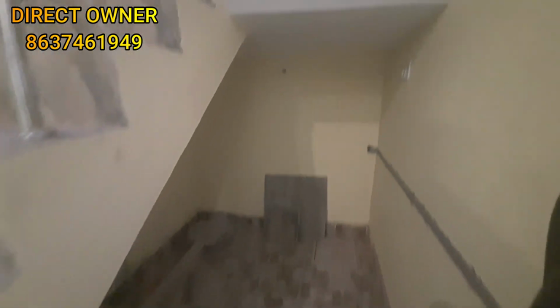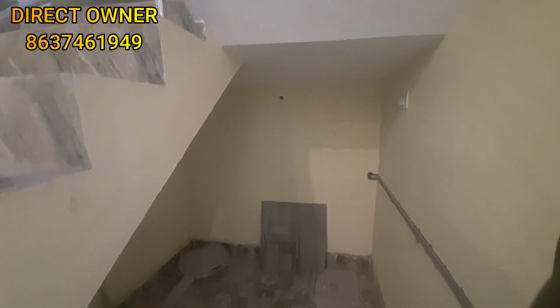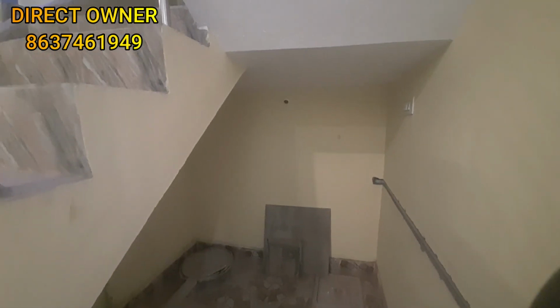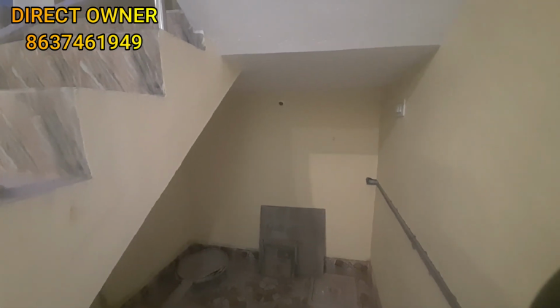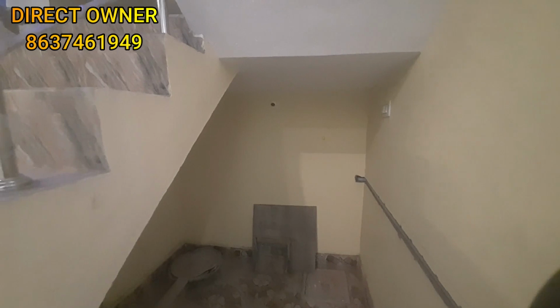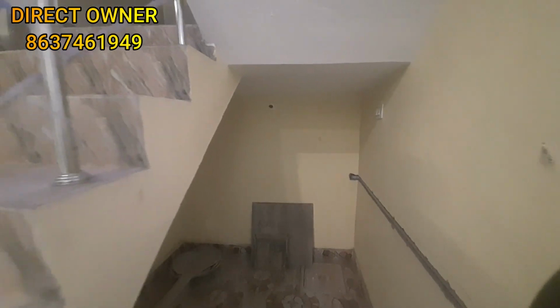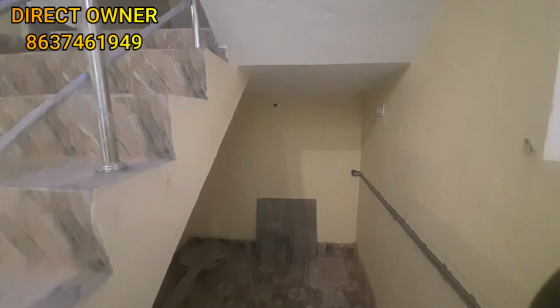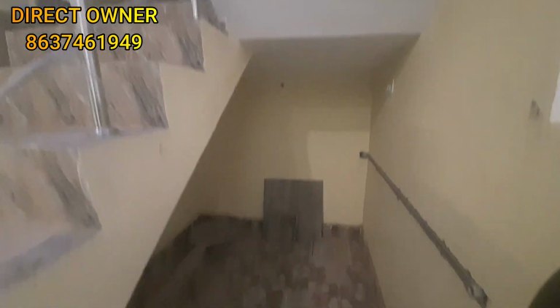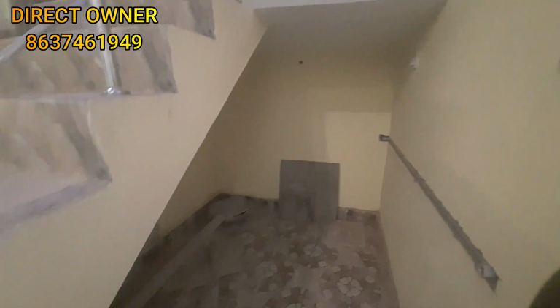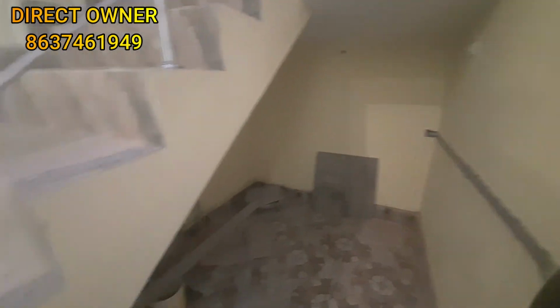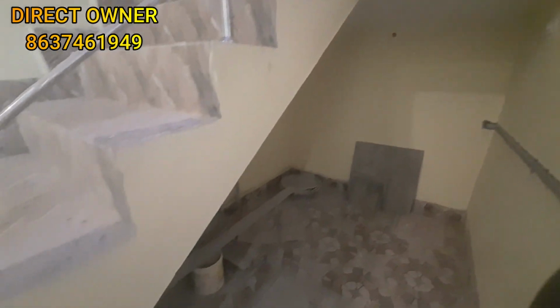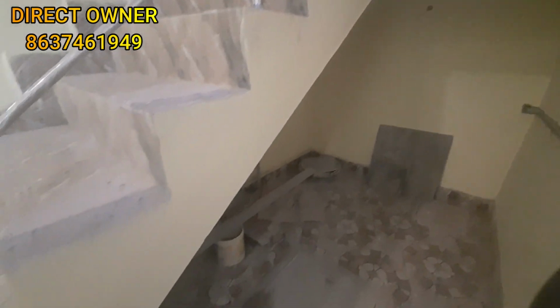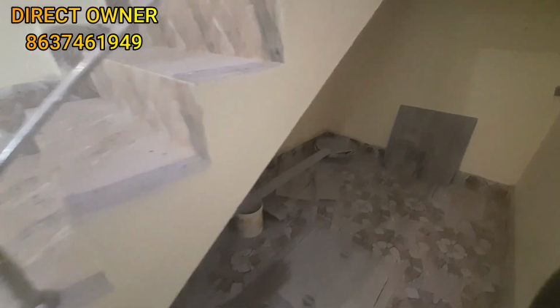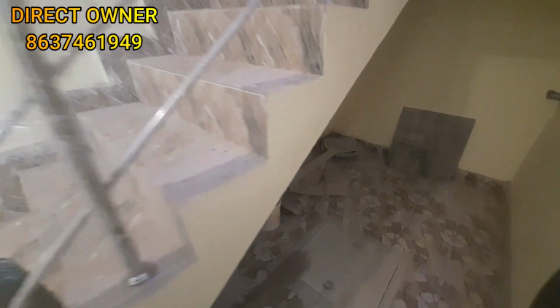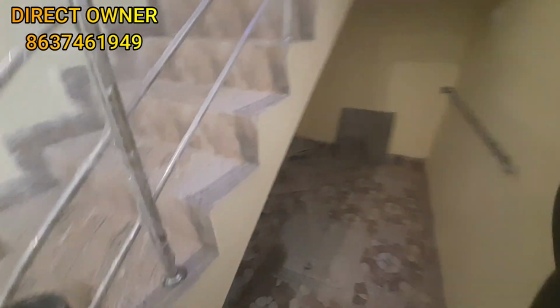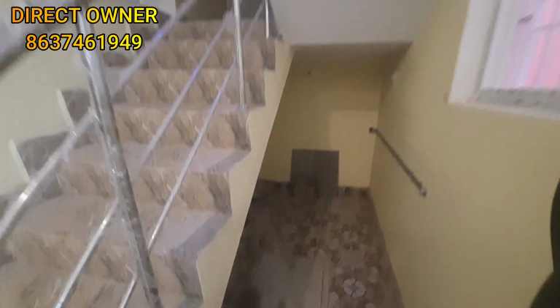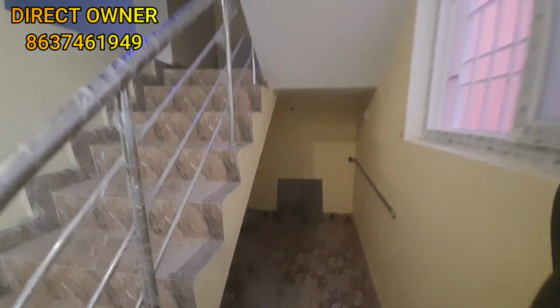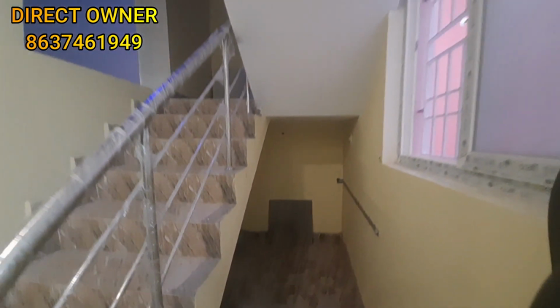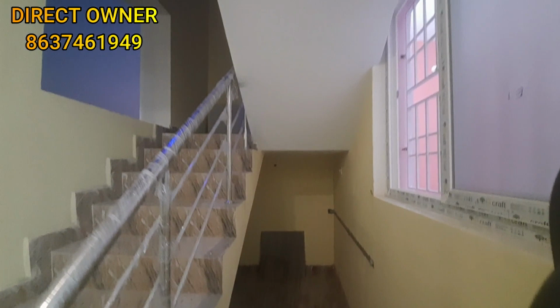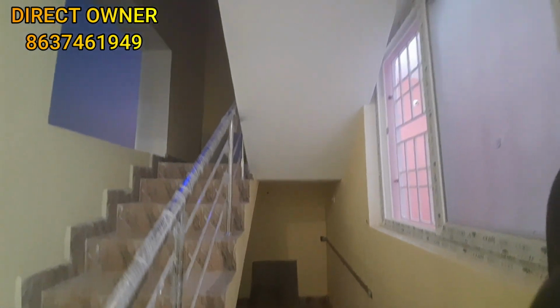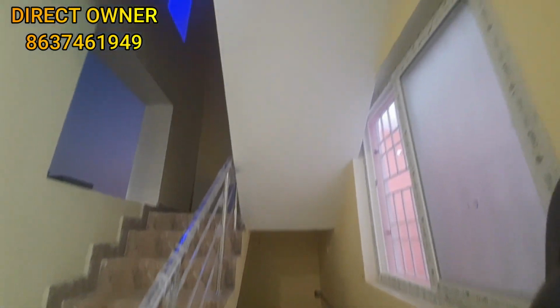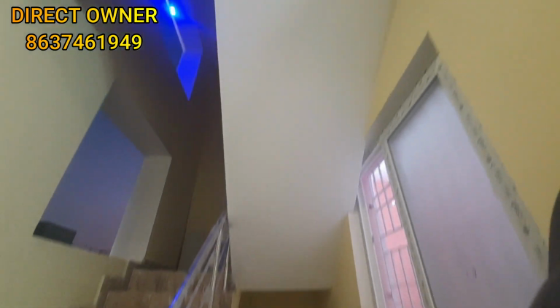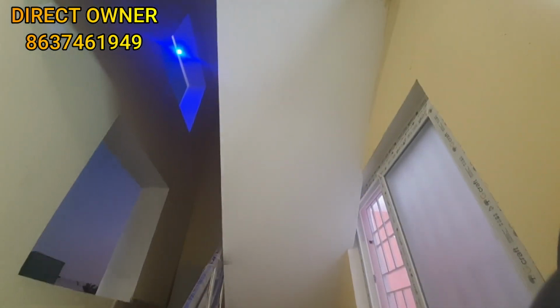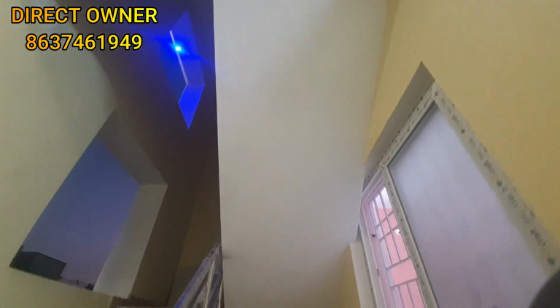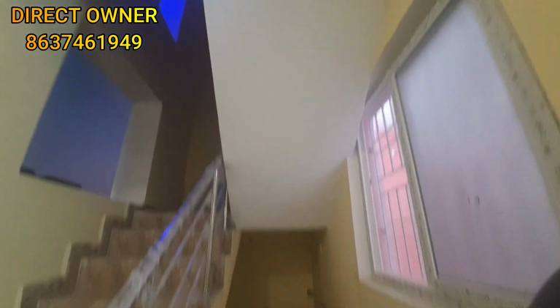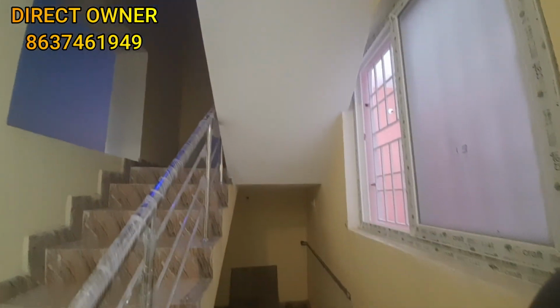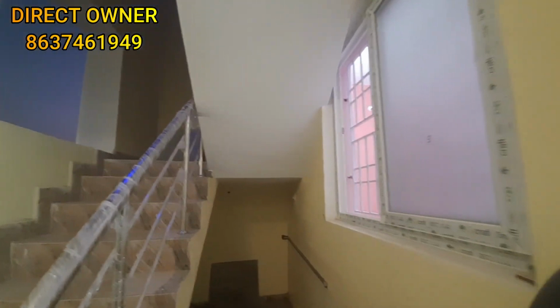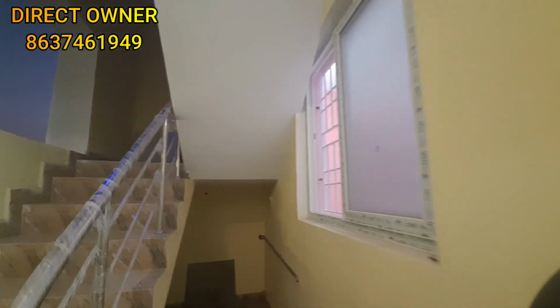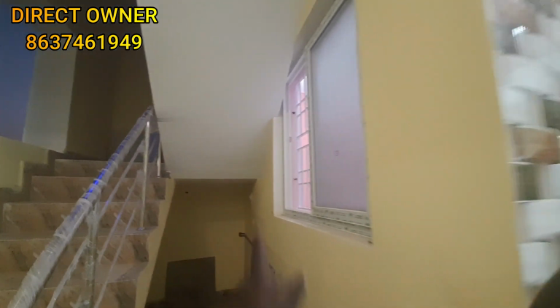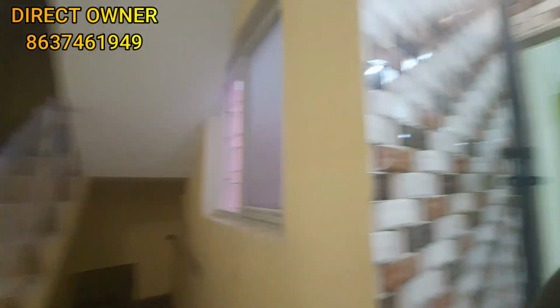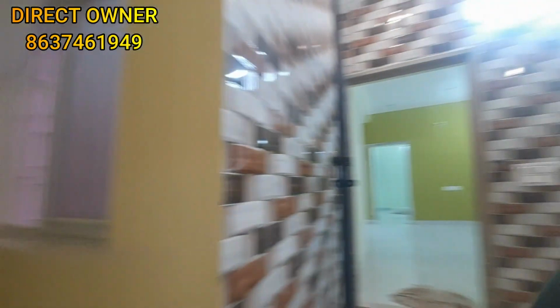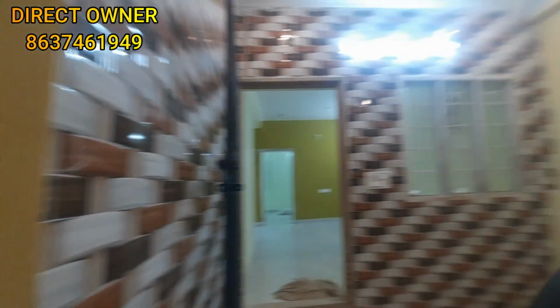This is a very nice washing machine area. You can have a great provision here. You can have a parapet plan. You can have a good window here.